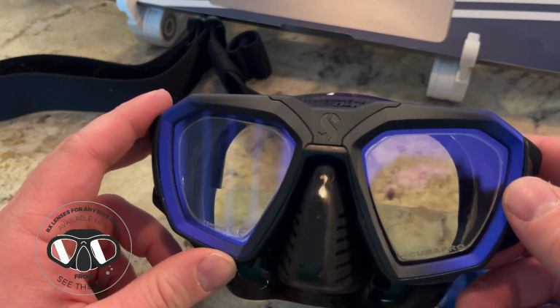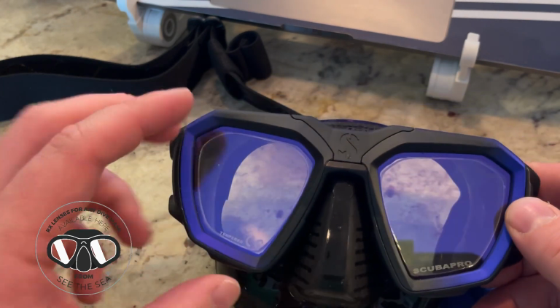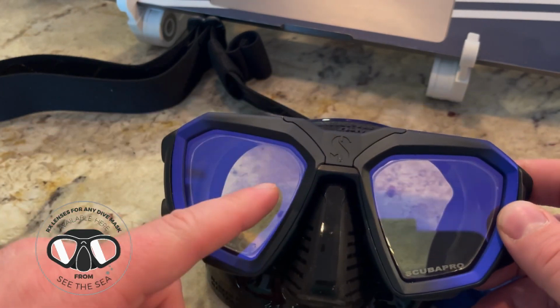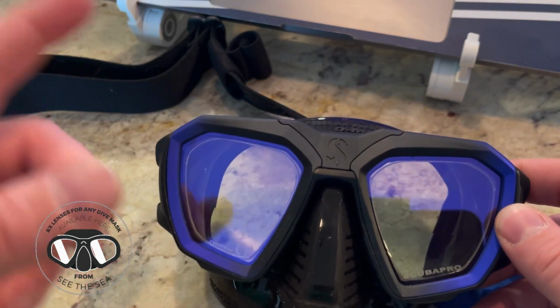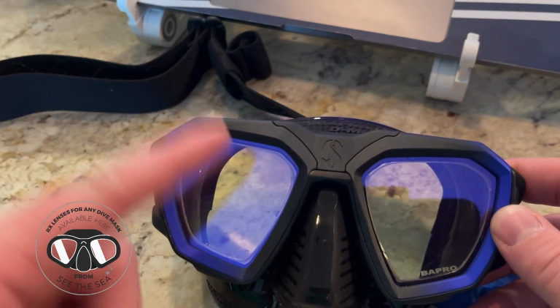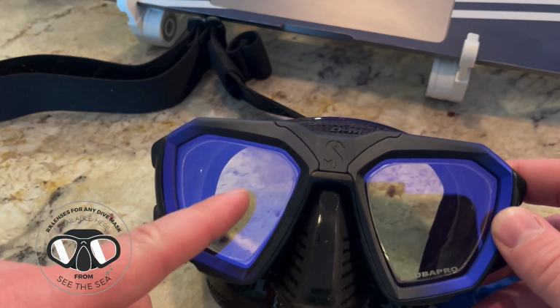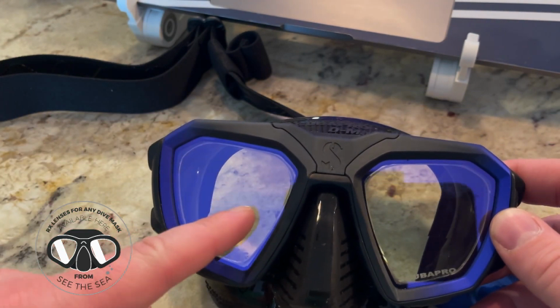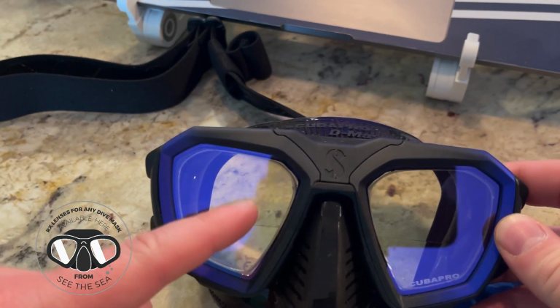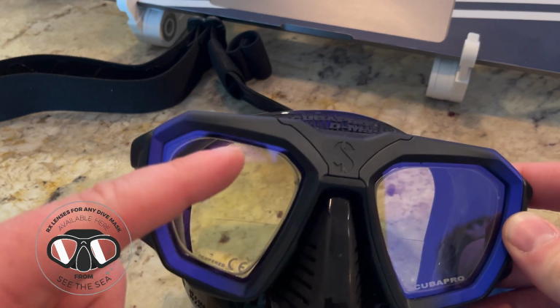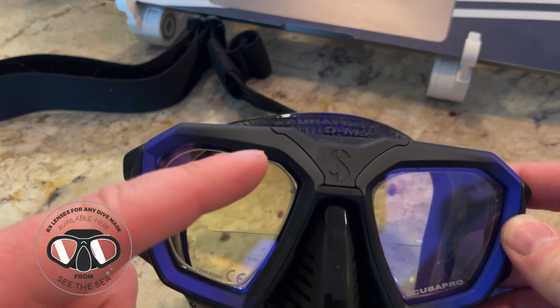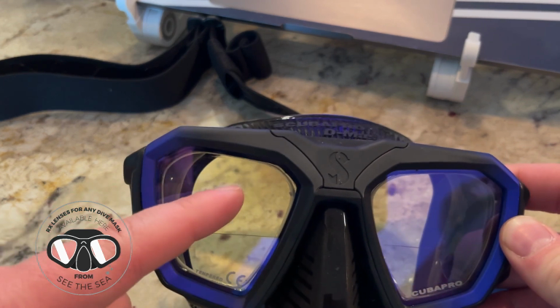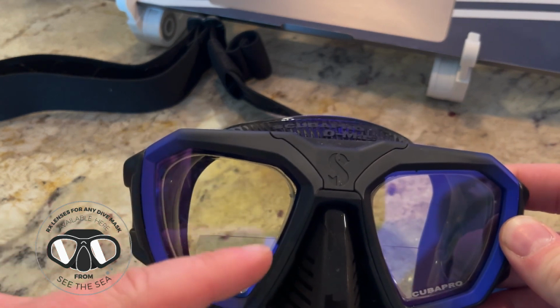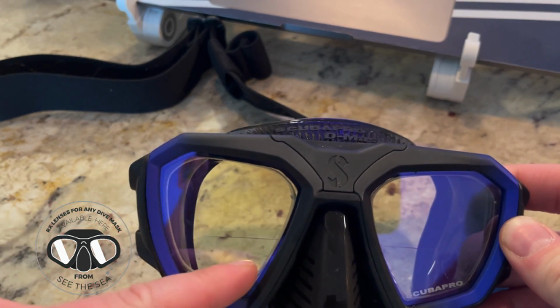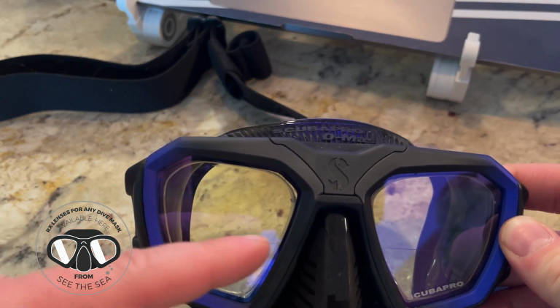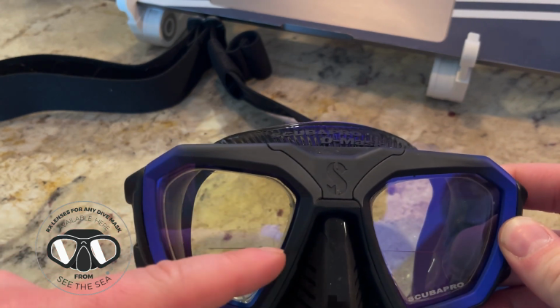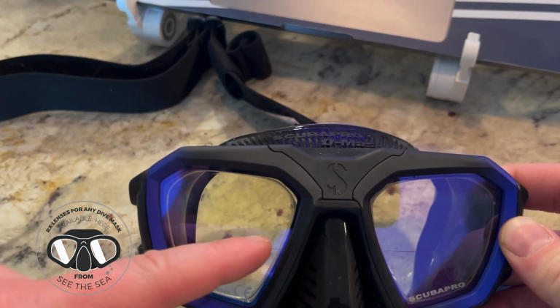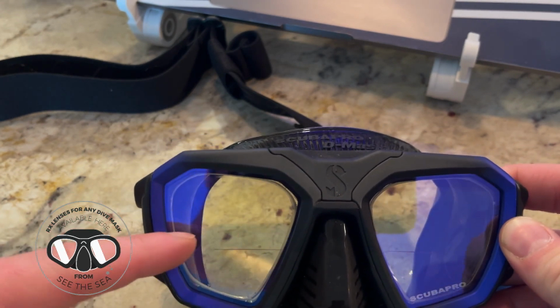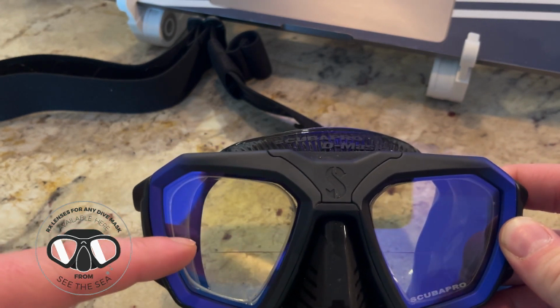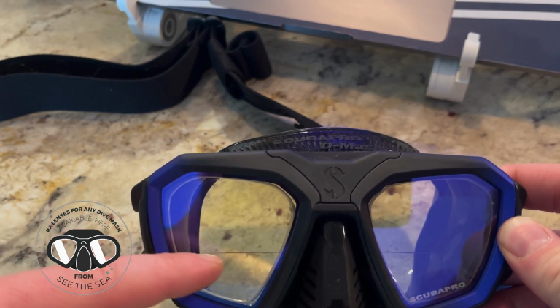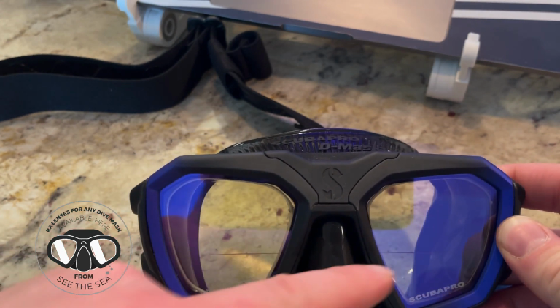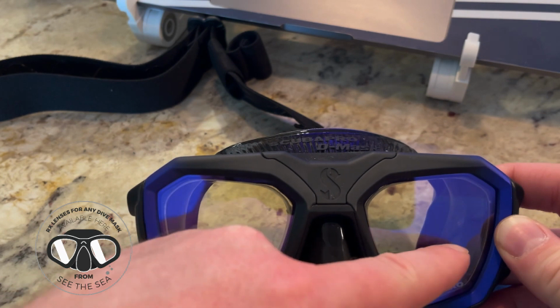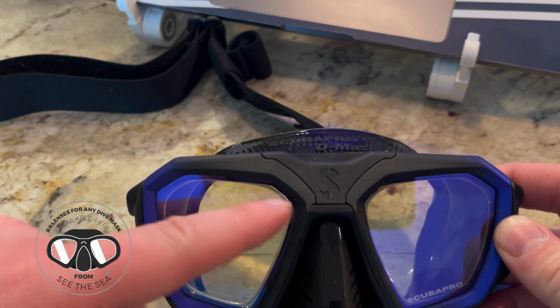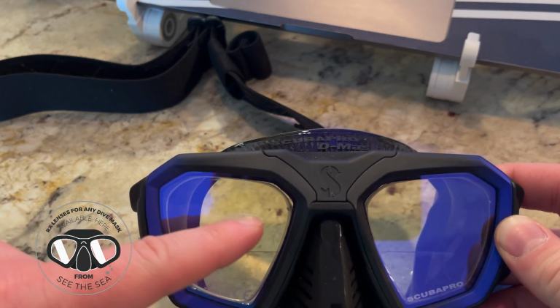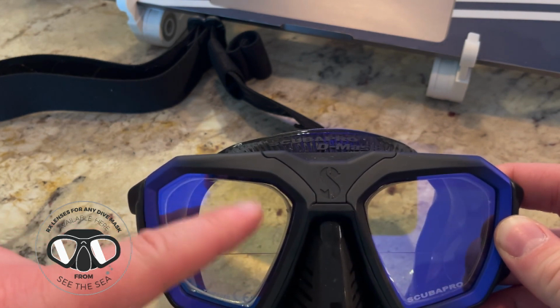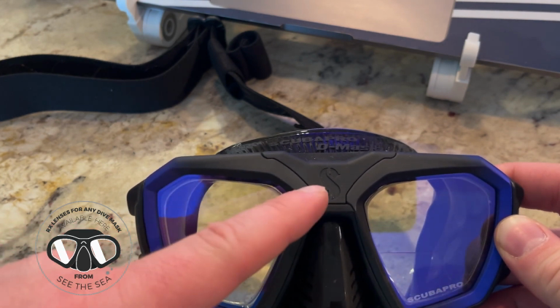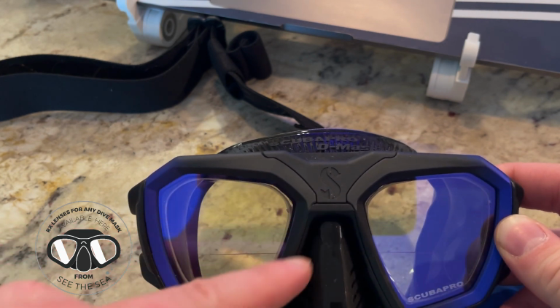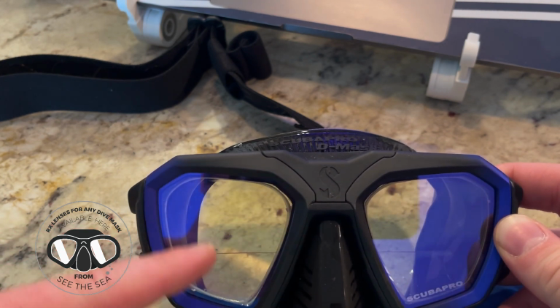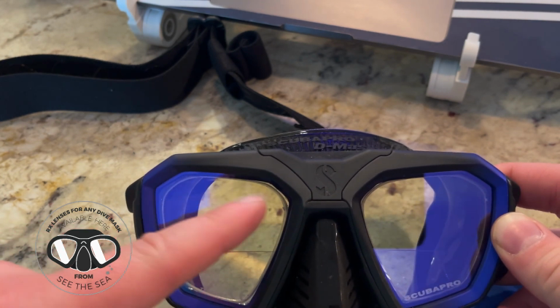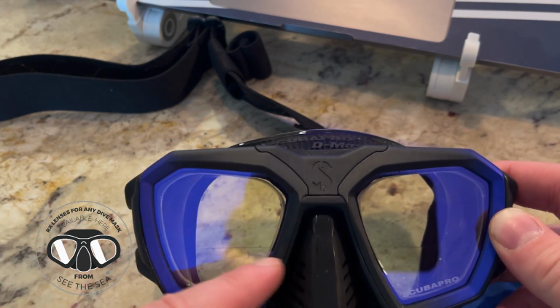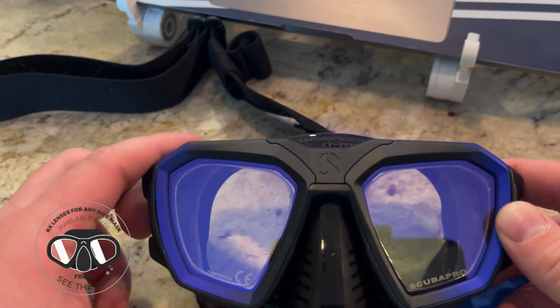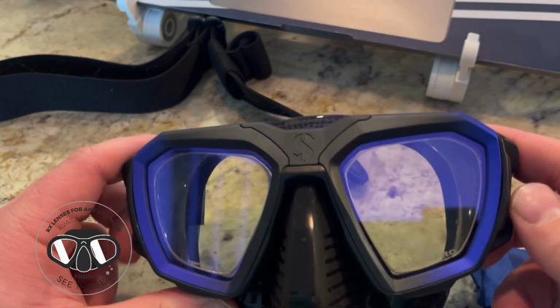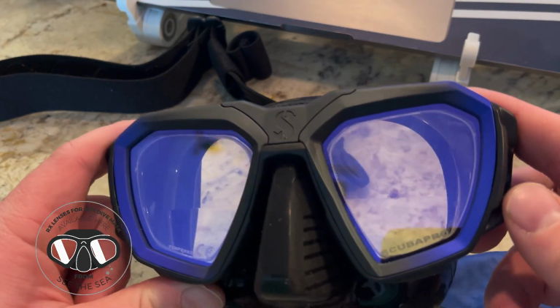And again, this is a bifocal. Just a quick review of what bifocals are: they correct for both distance and near. That's different than just reading lenses that we install at the bottom of the lens that have no near correction at the top, or single vision lenses, which just correct distance only.